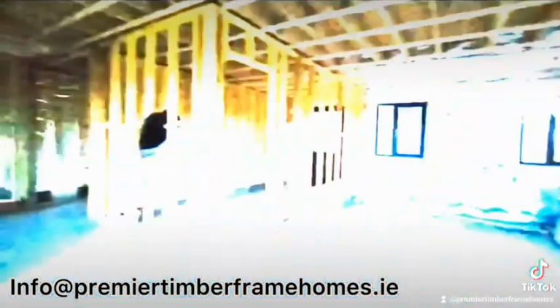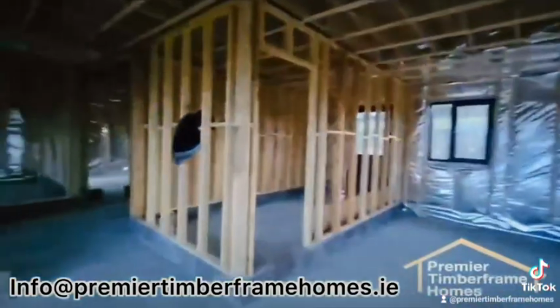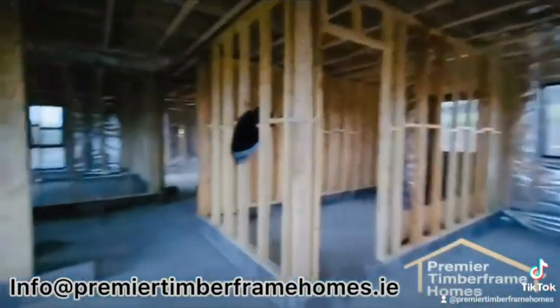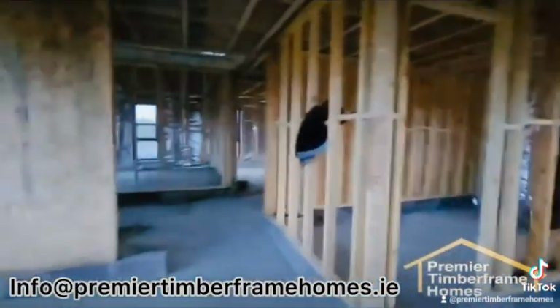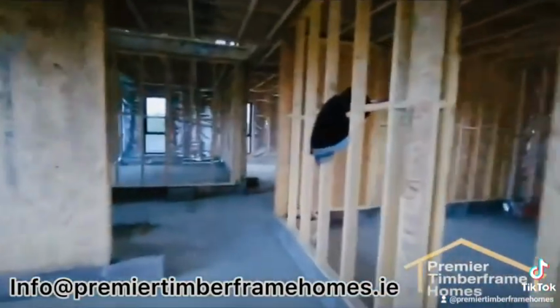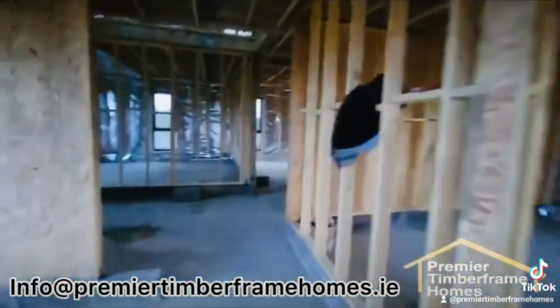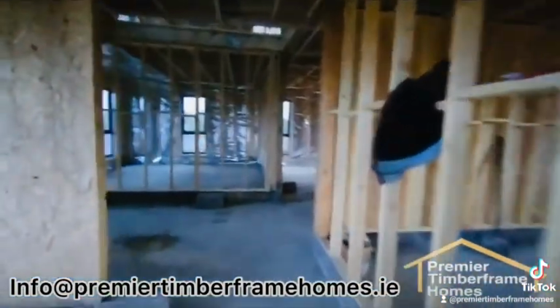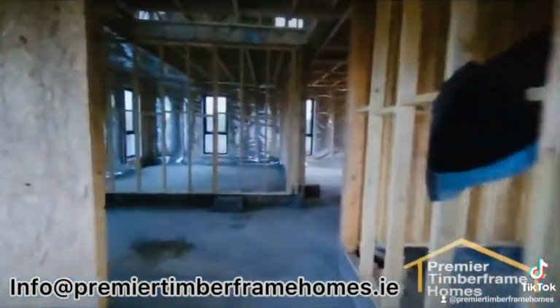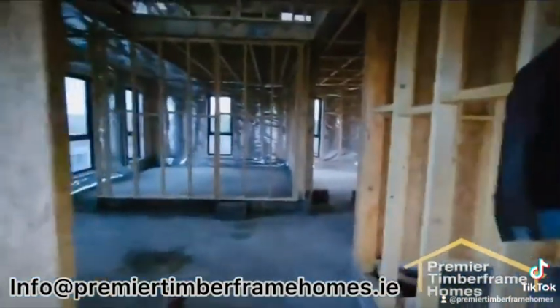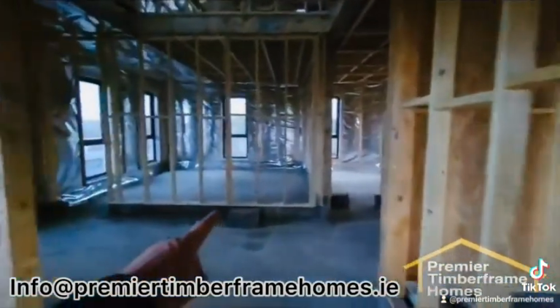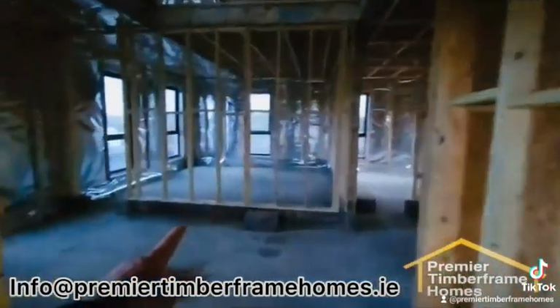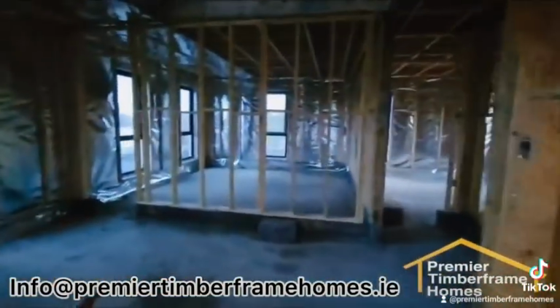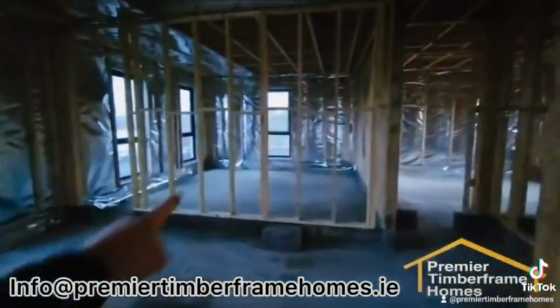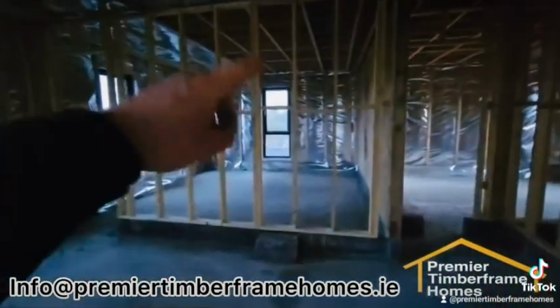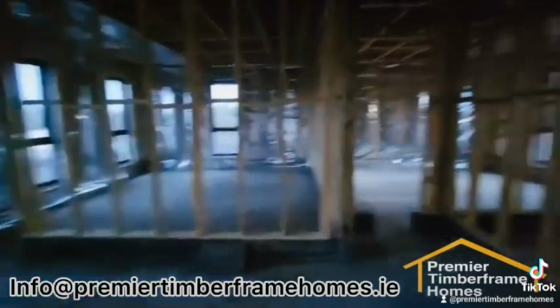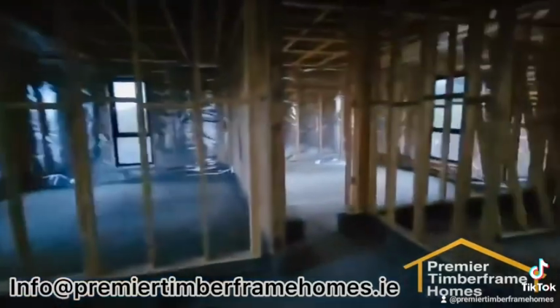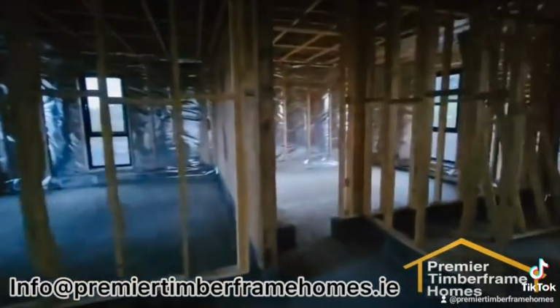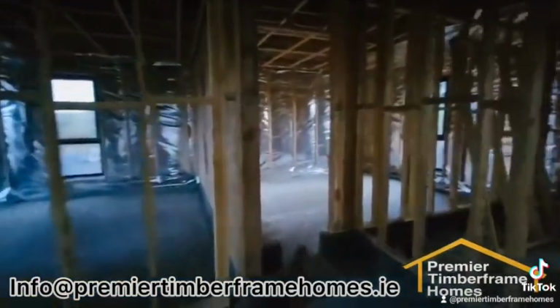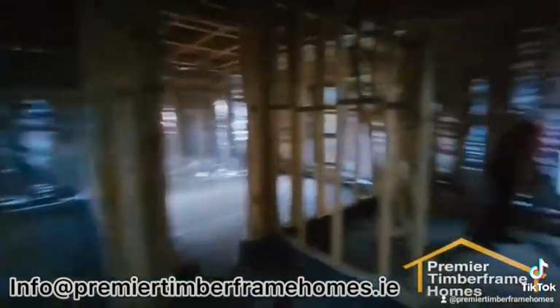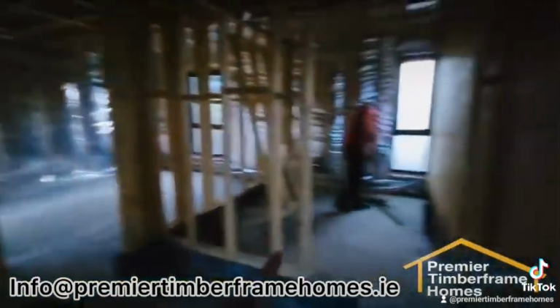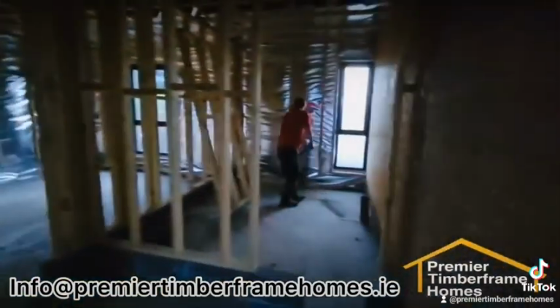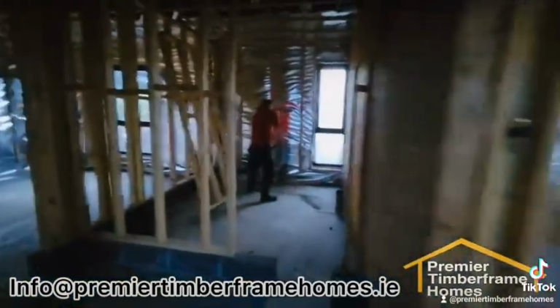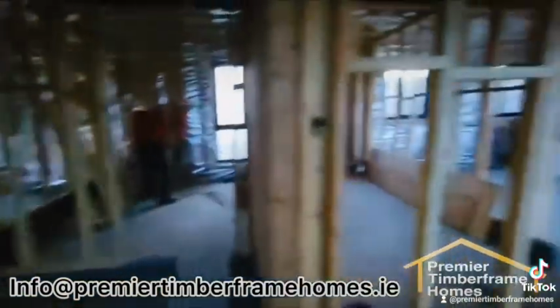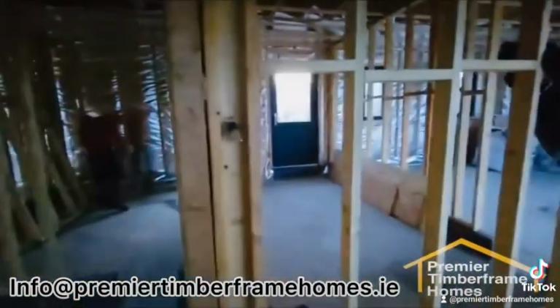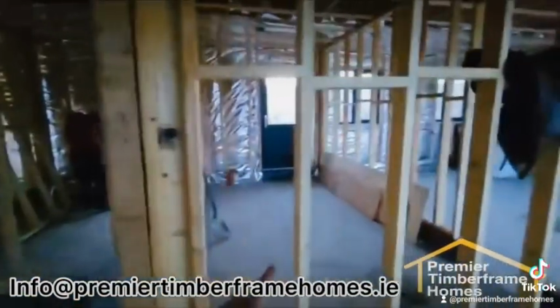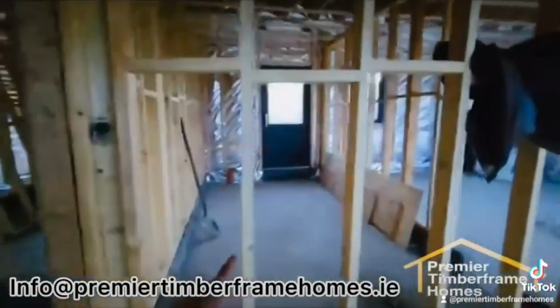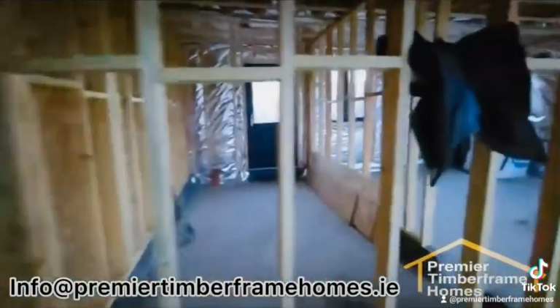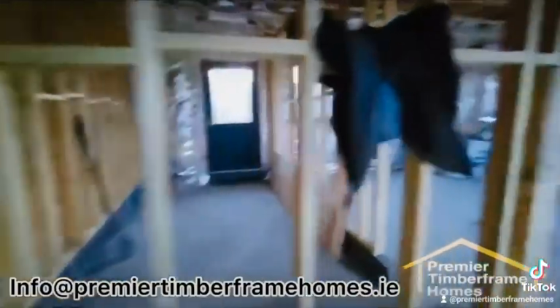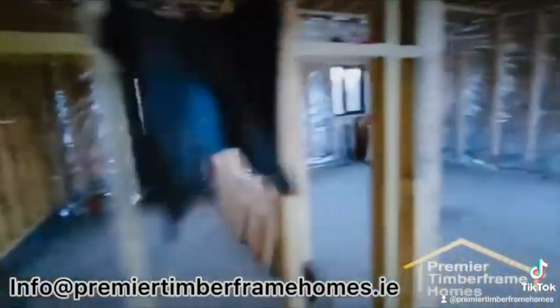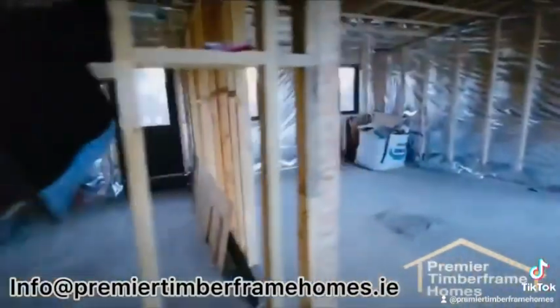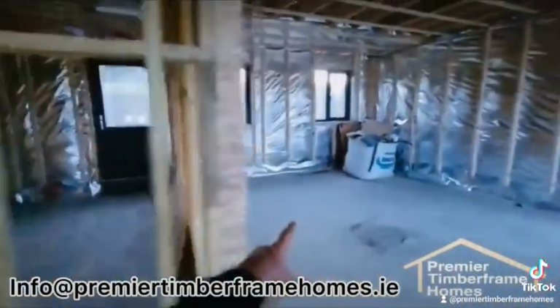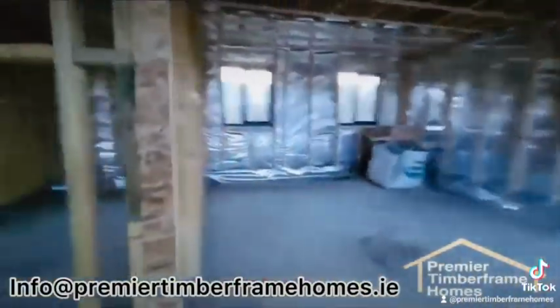Just walking around briefly — we have a front sitting room, the stairs are going in here, a back bedroom, toilet, utility, and kitchen.